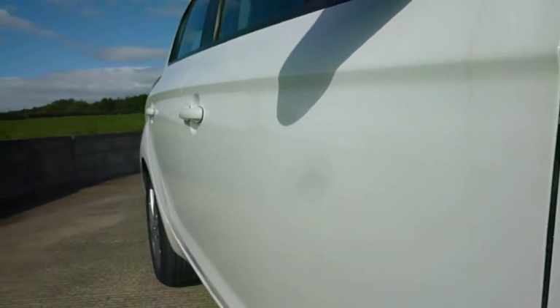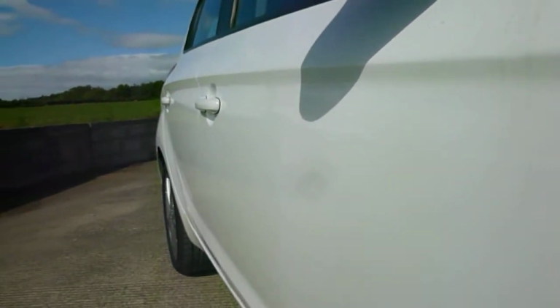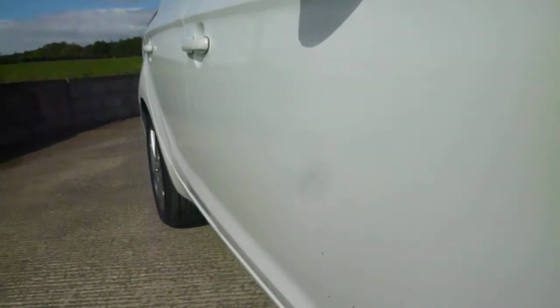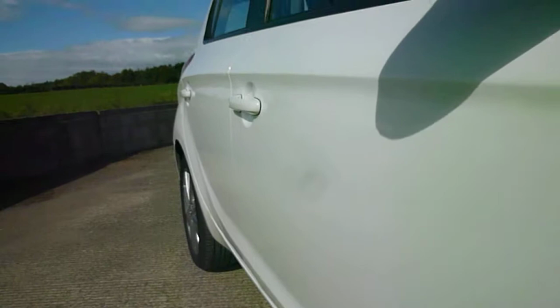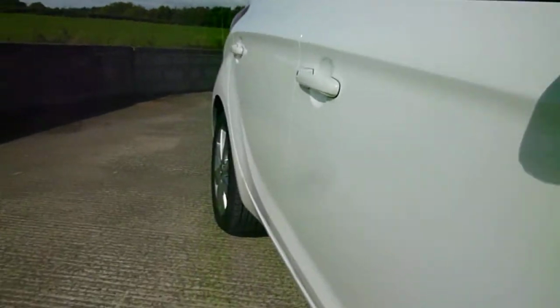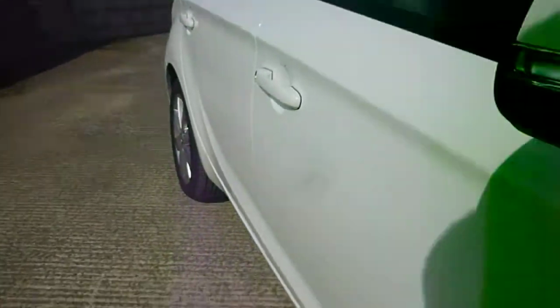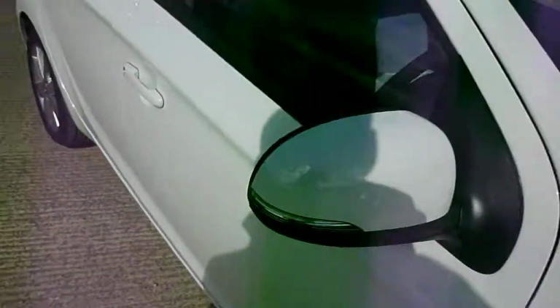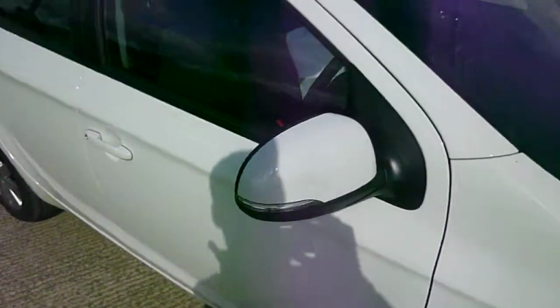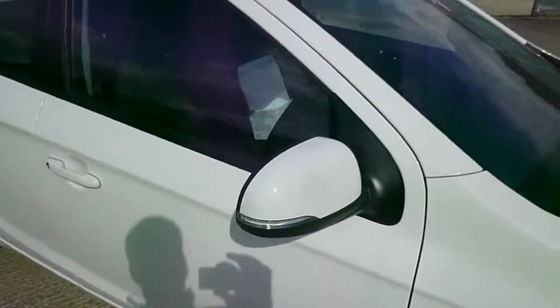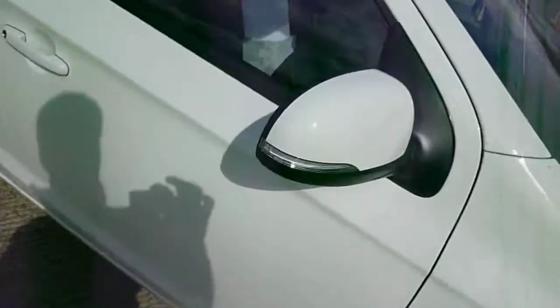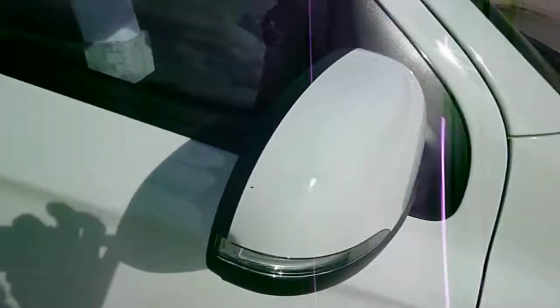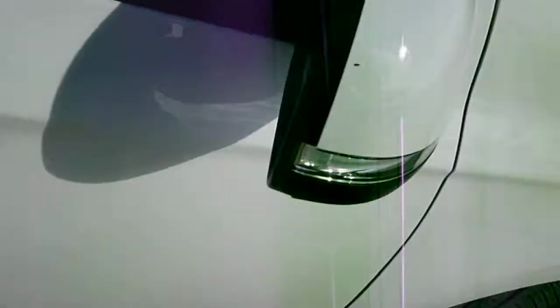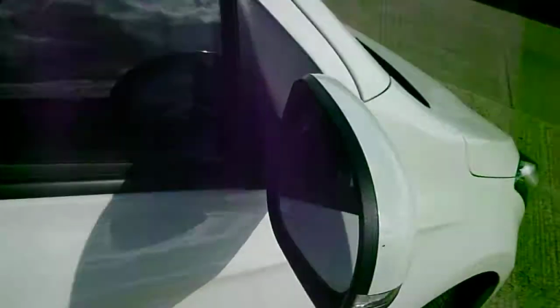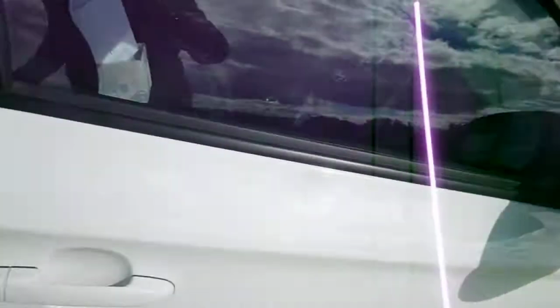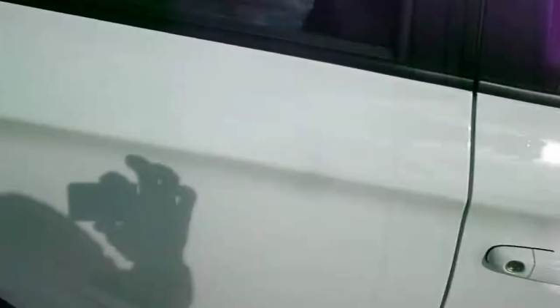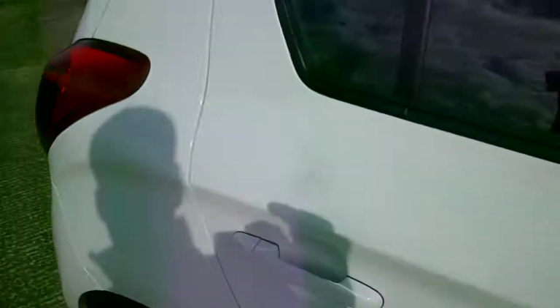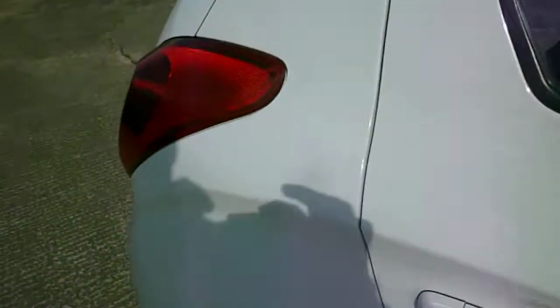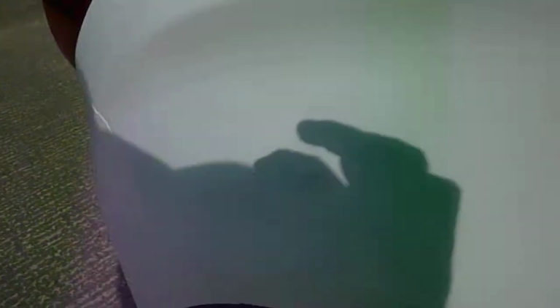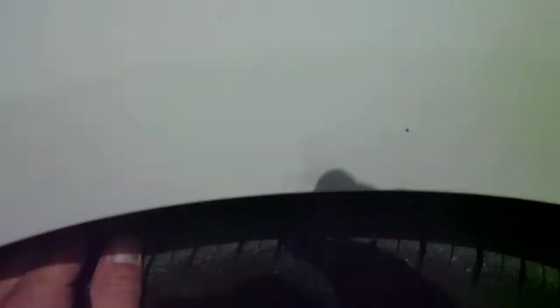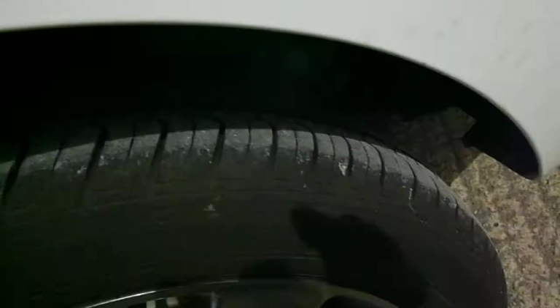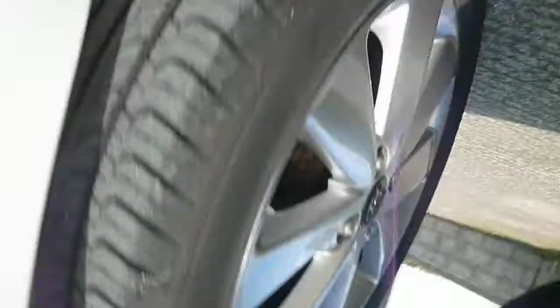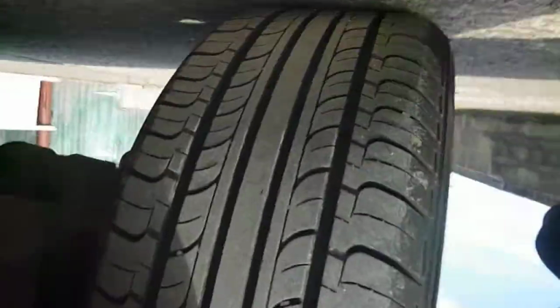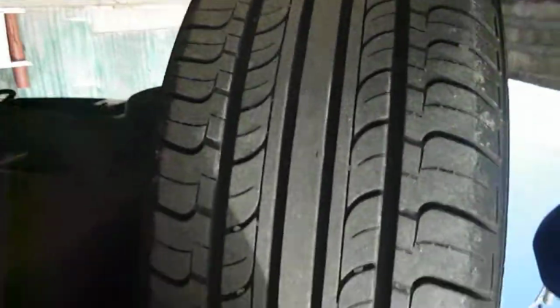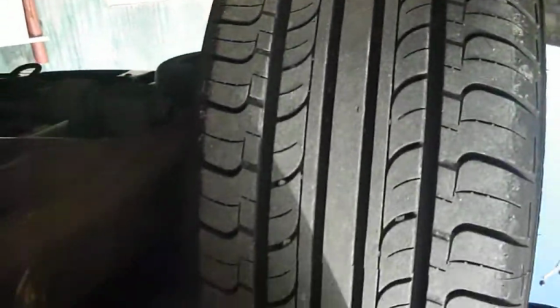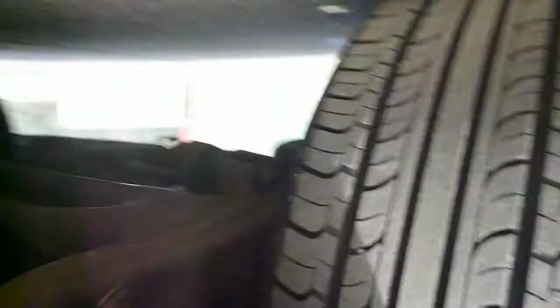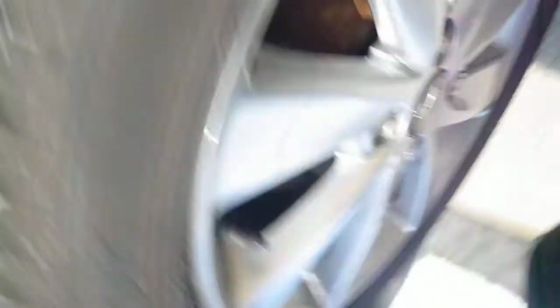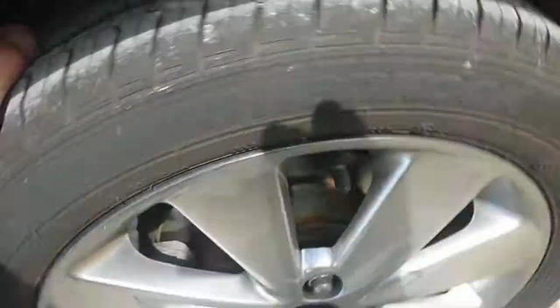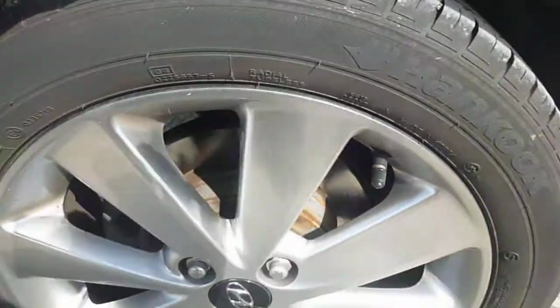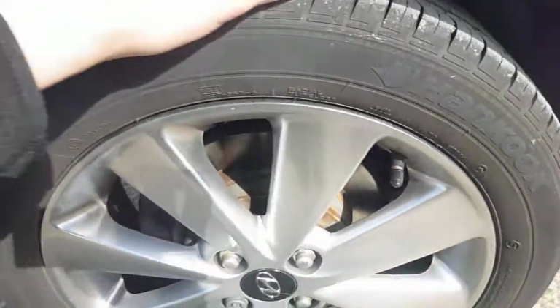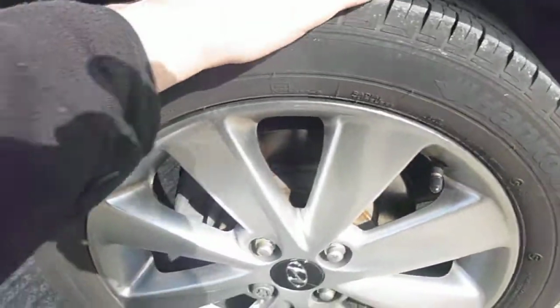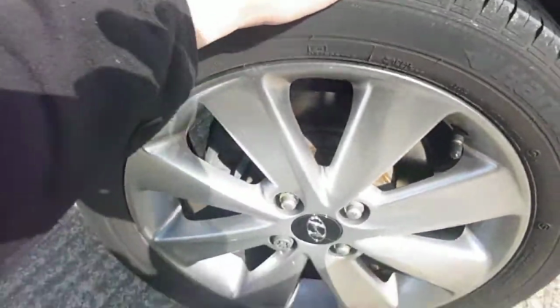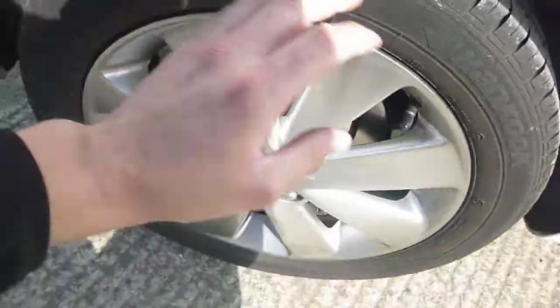Looking down the car, that's the only damage. The rear tyre is on 6mm tread with no damage to the alloy wheels.